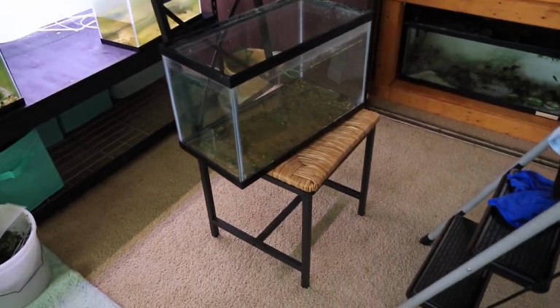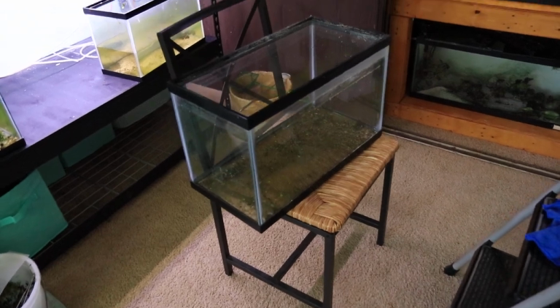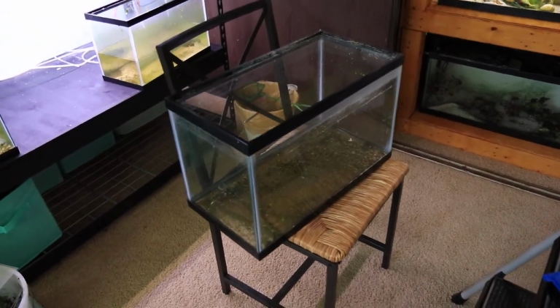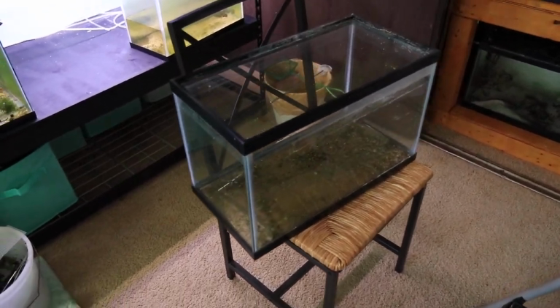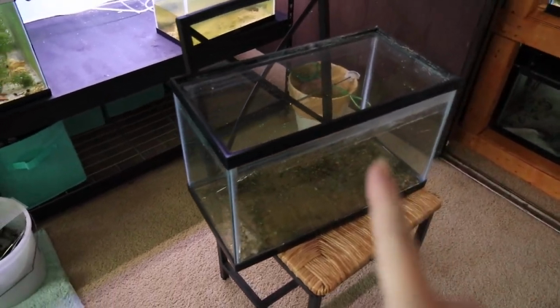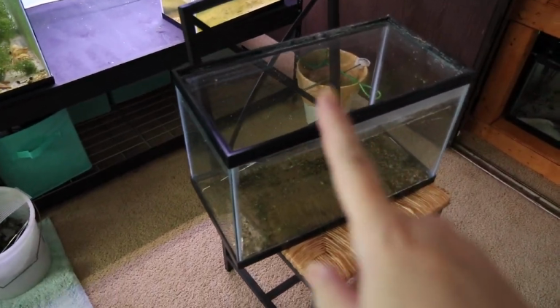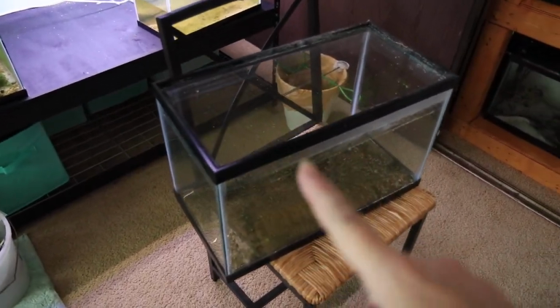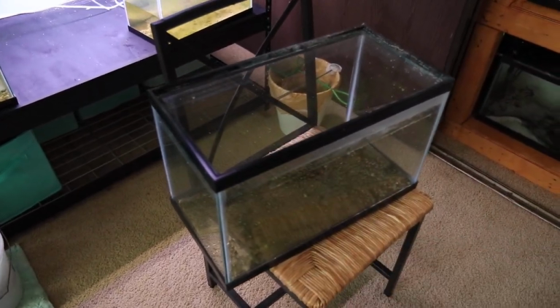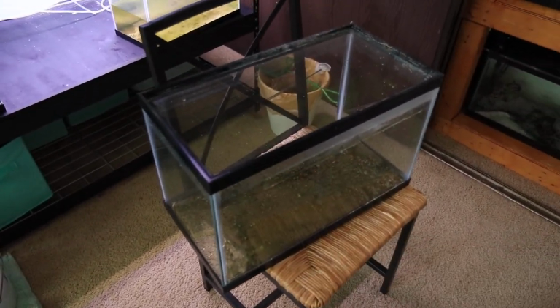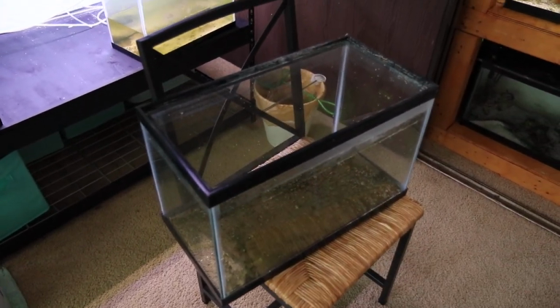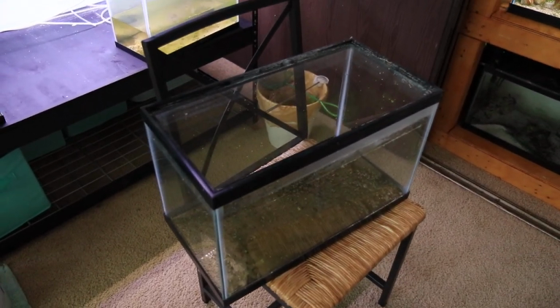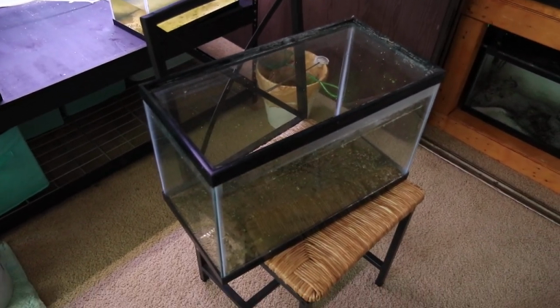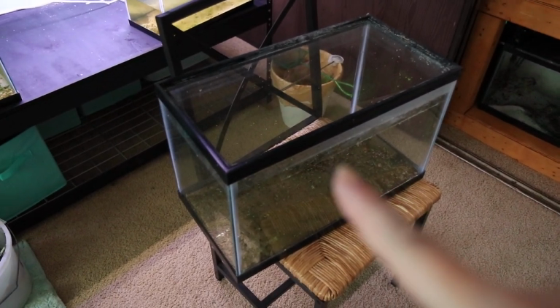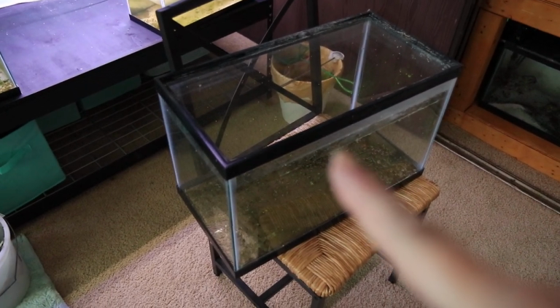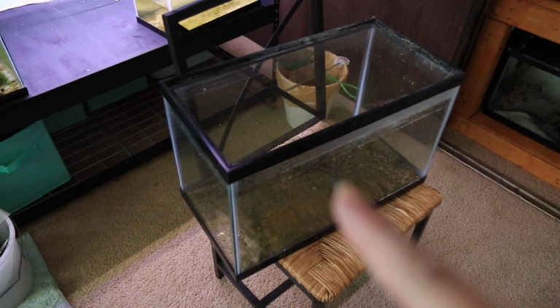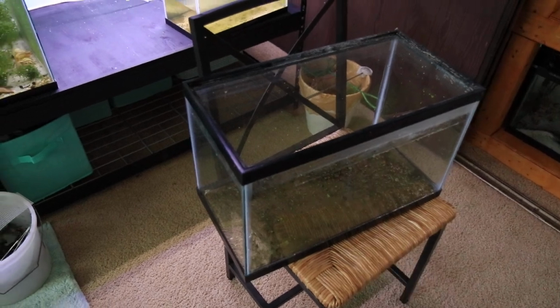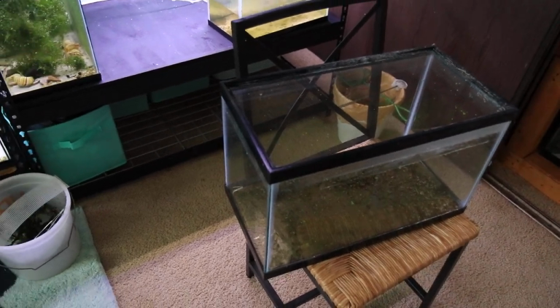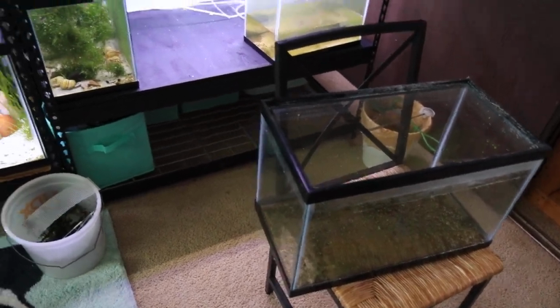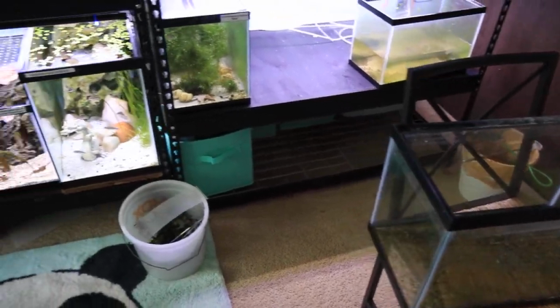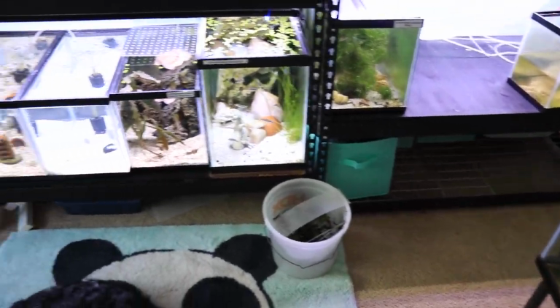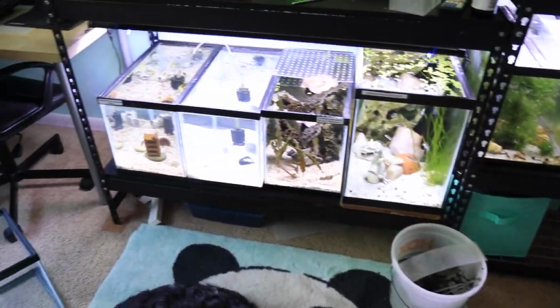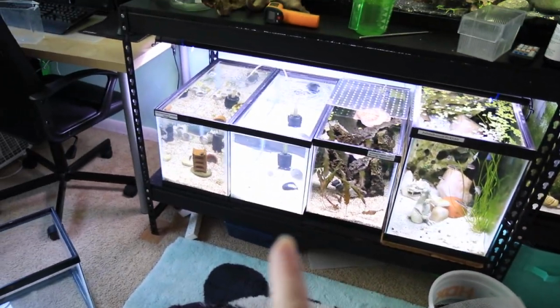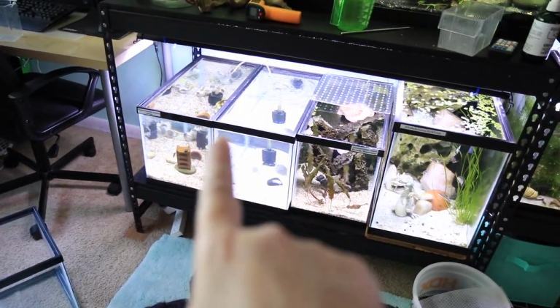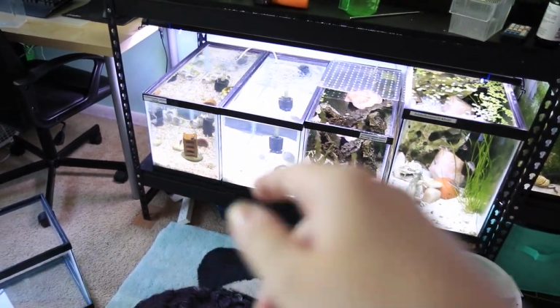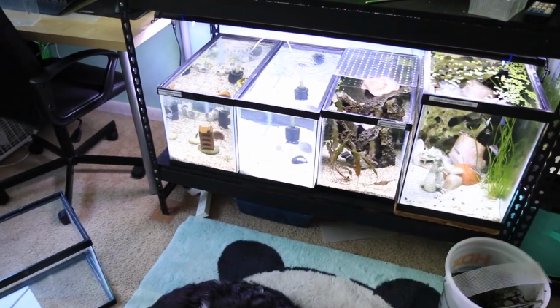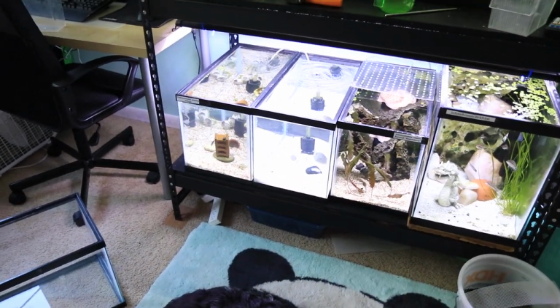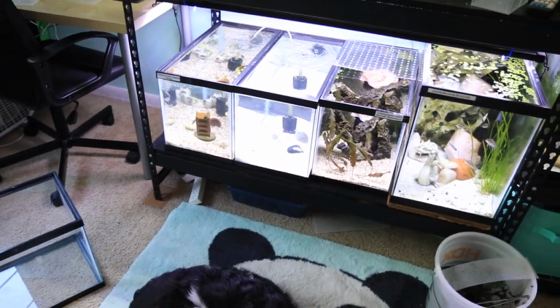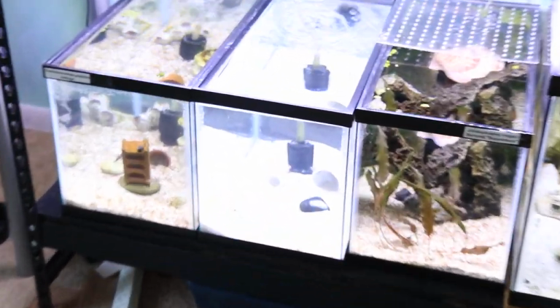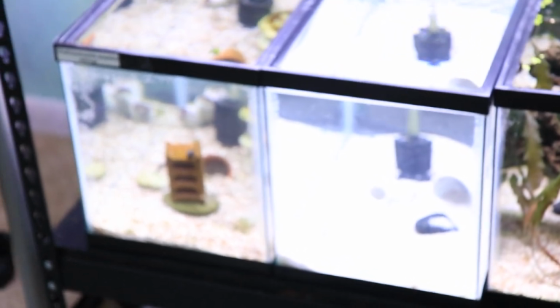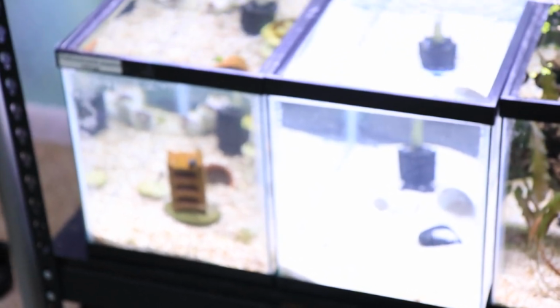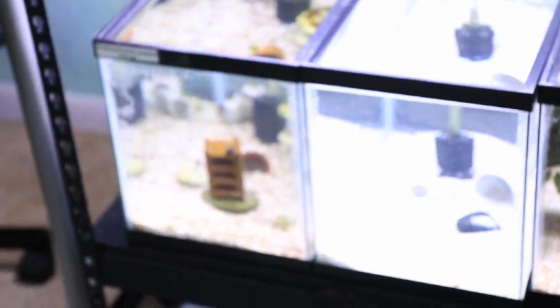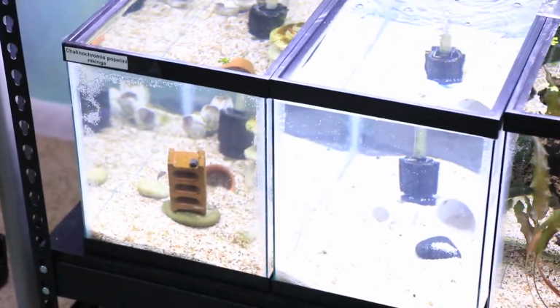I'm still cleaning more tanks. This is not the same tank that you saw in the previous video. The tanks that you saw in the previous videos are actually right over here — I did clean them. This is kind of what they look like.